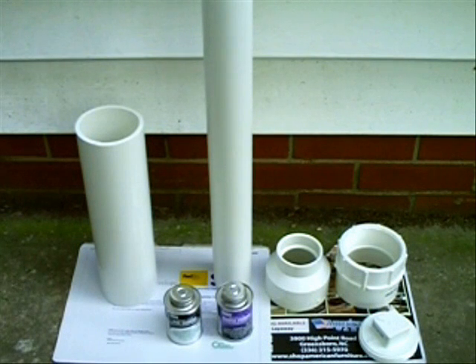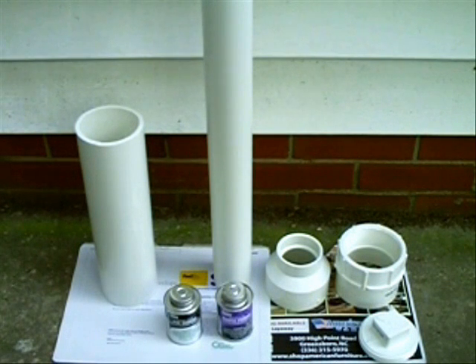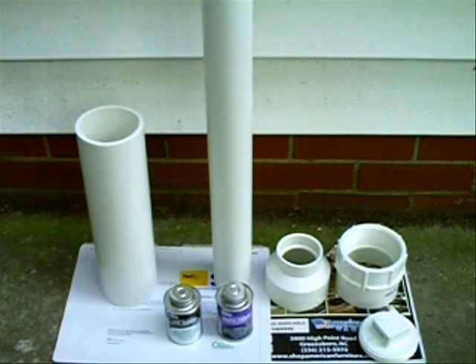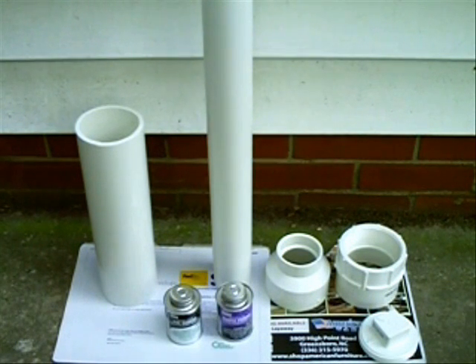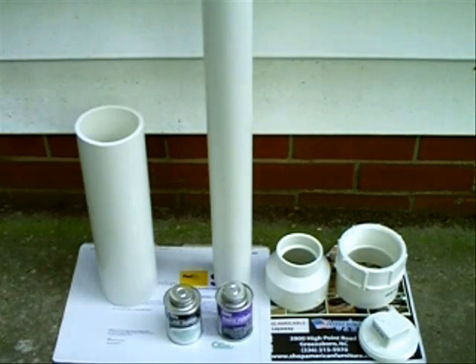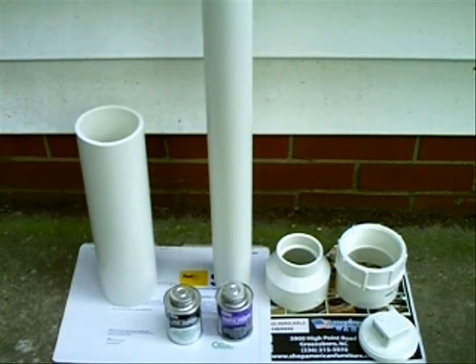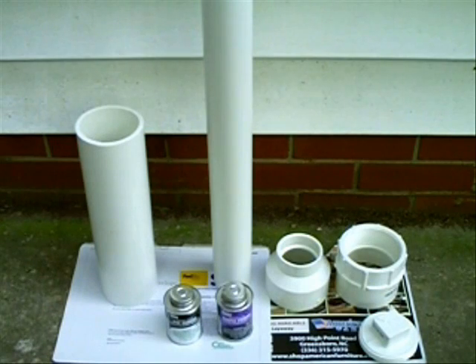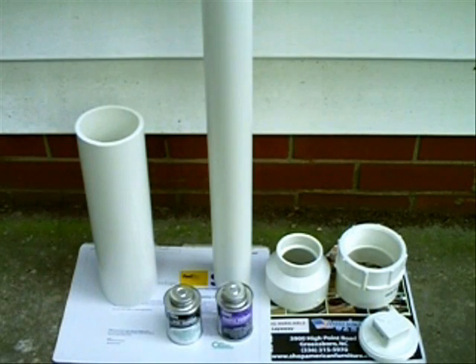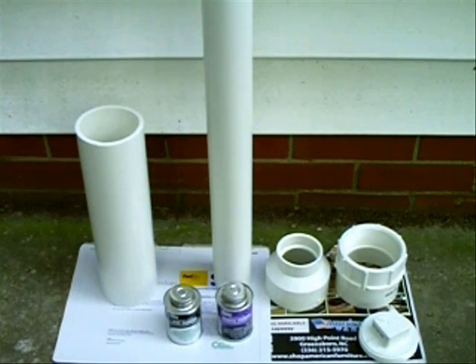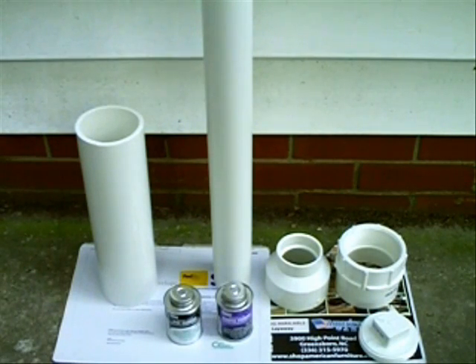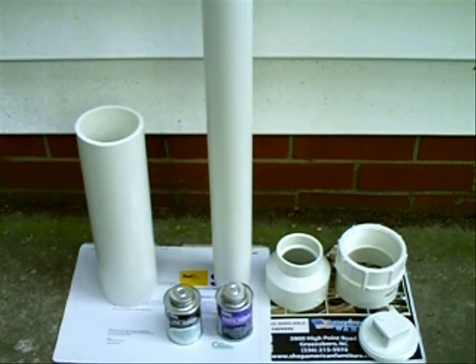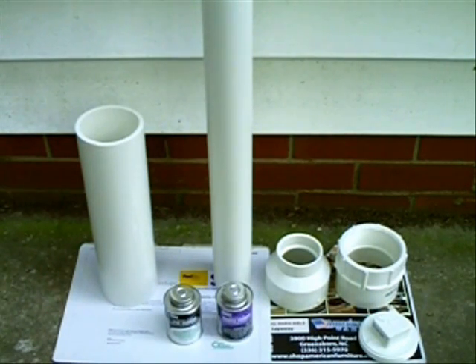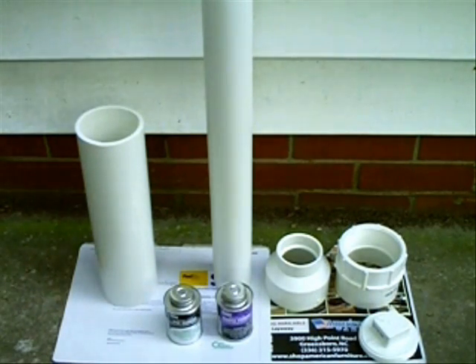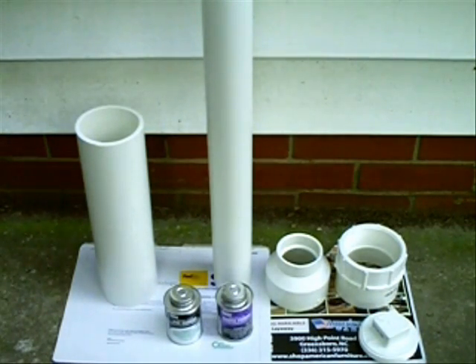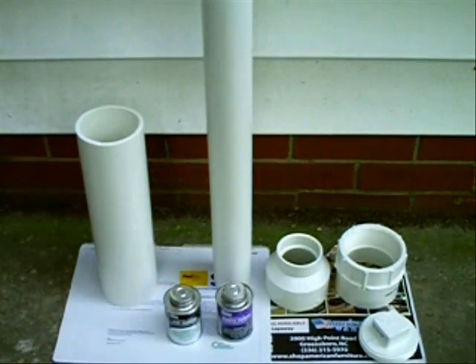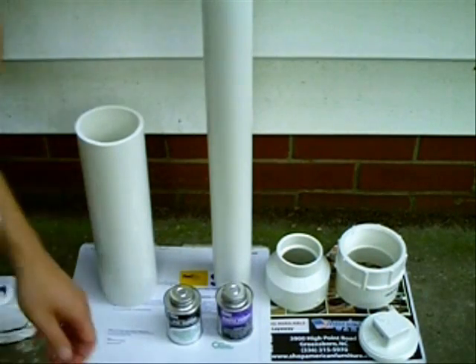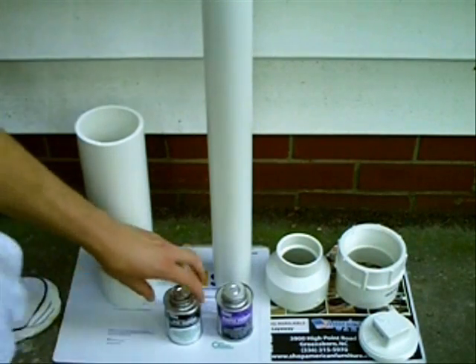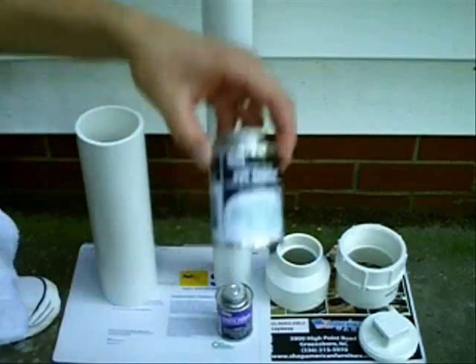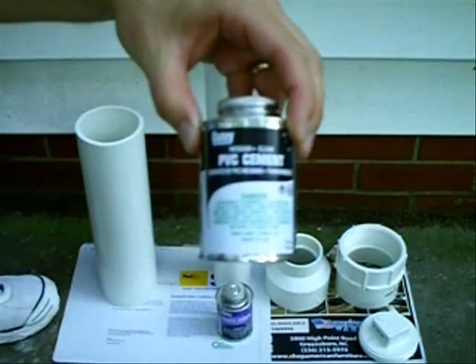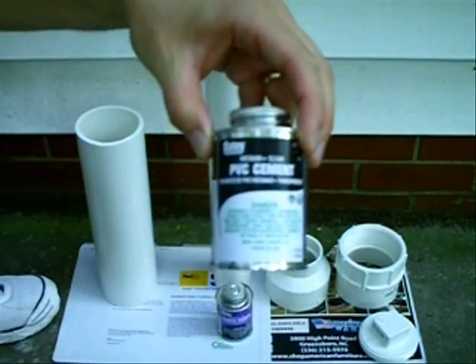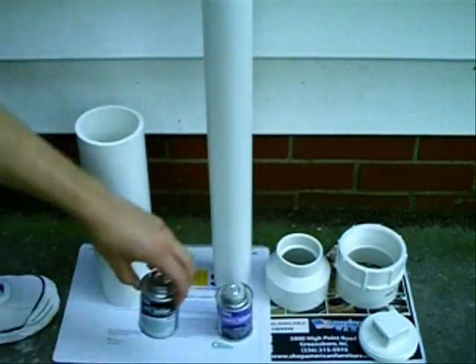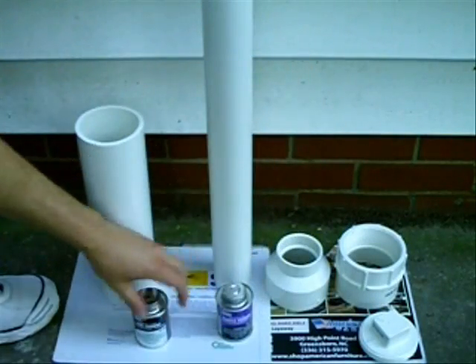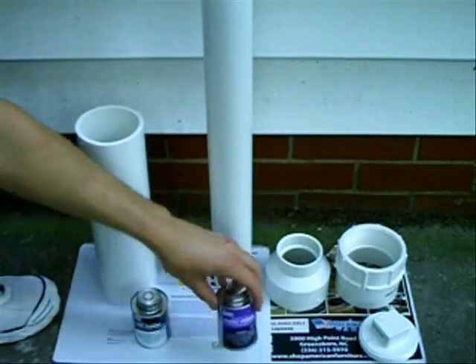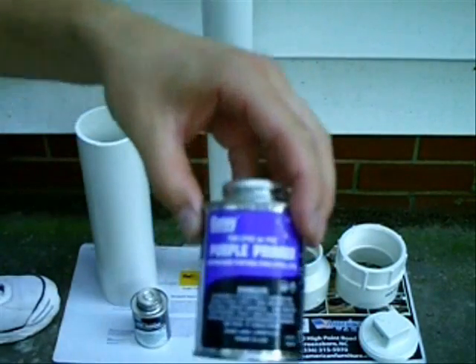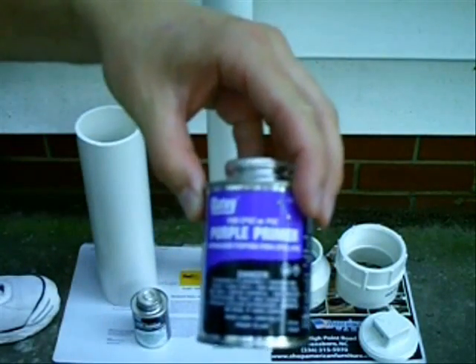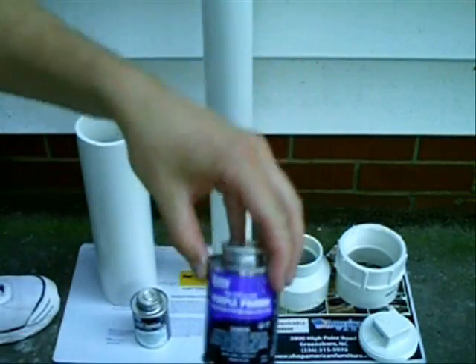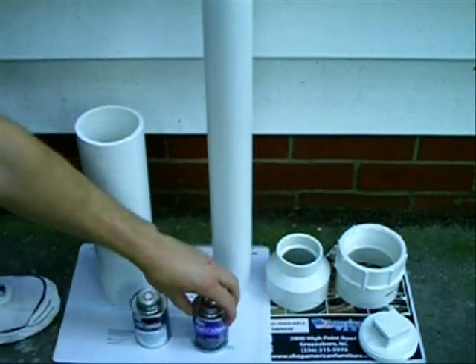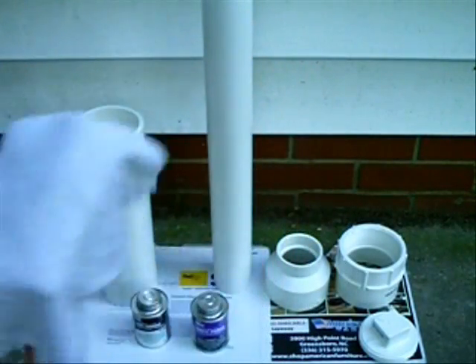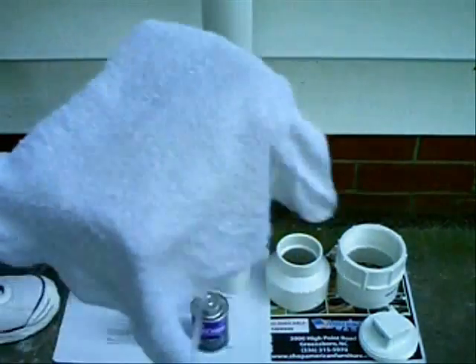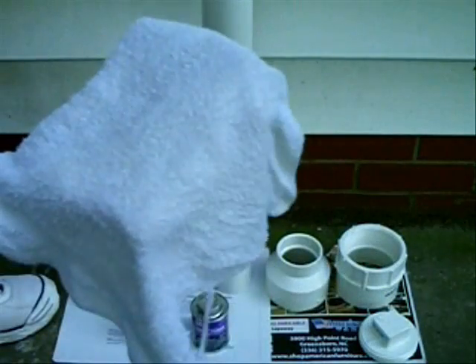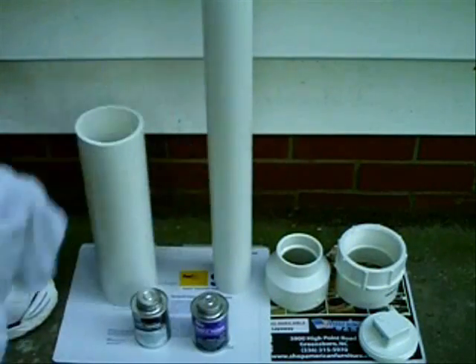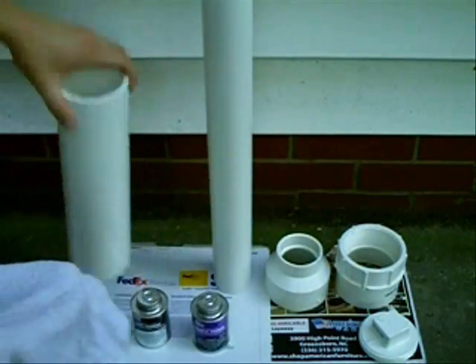Here we have all the parts: the combustion chamber, the barrel, the three to two inch coupler, the female end cap adapter, and screw cap. Here we have your PVC cement, your PVC purple primer, and a wet washcloth.